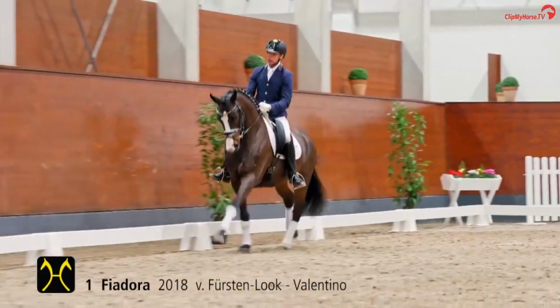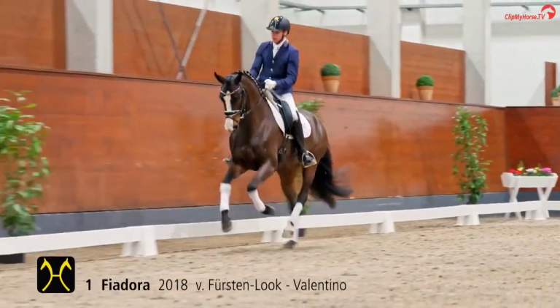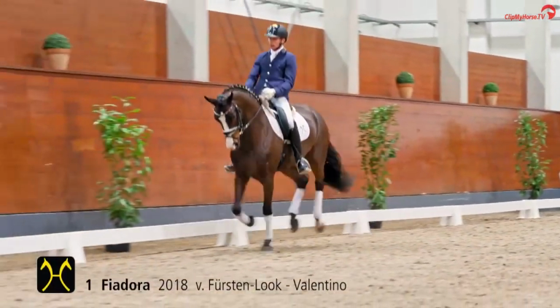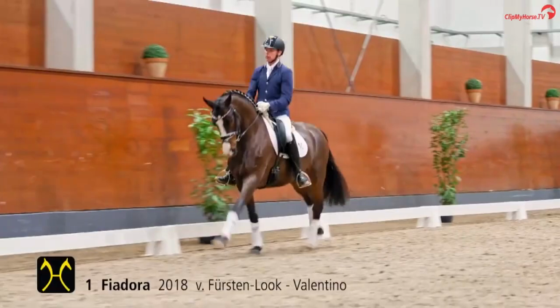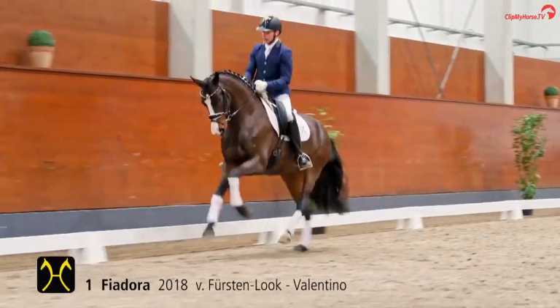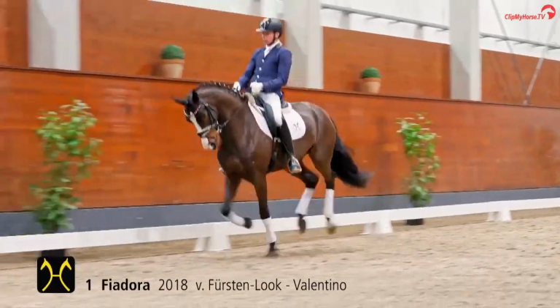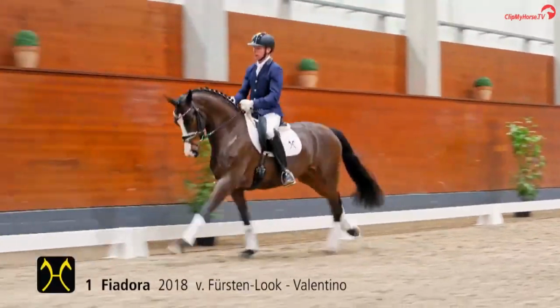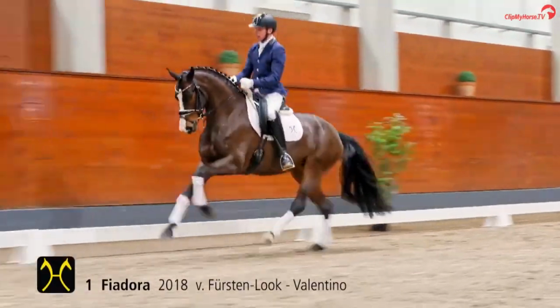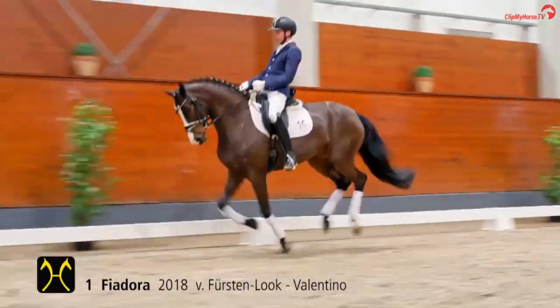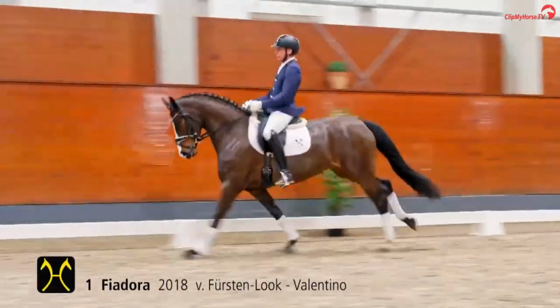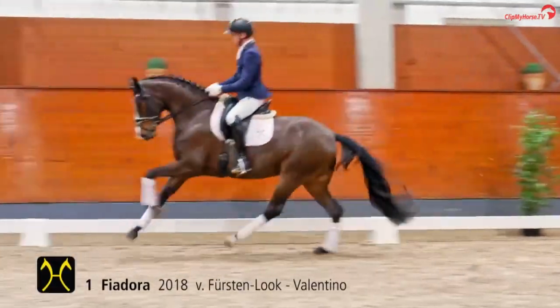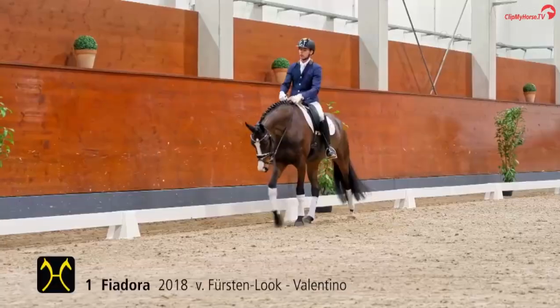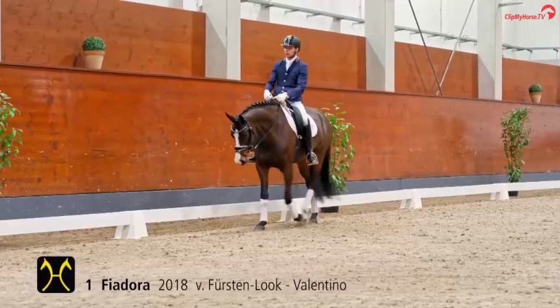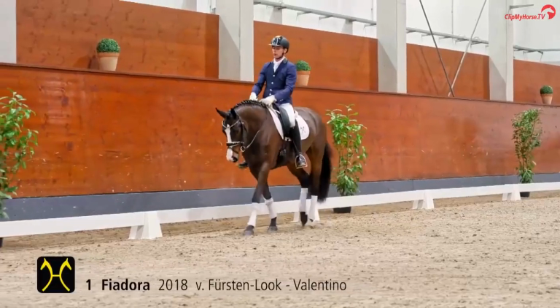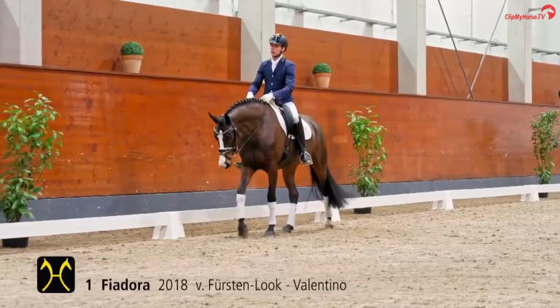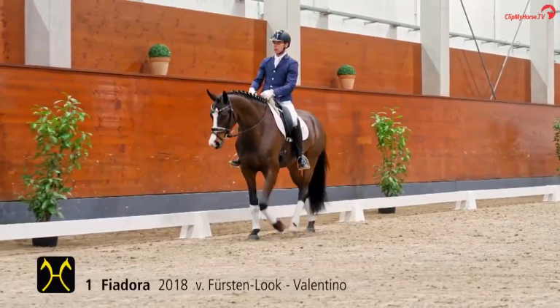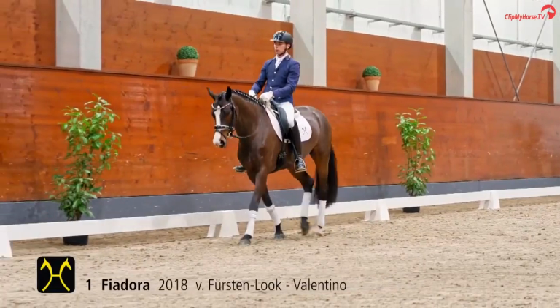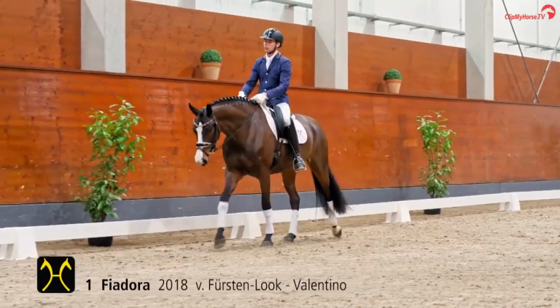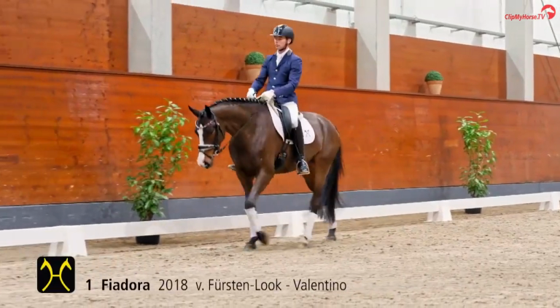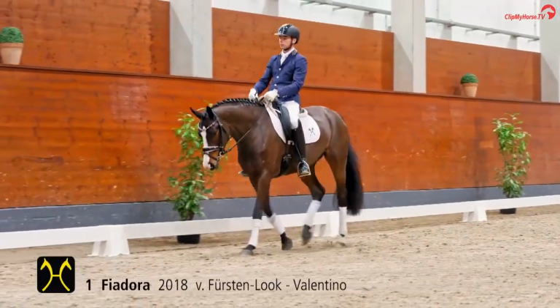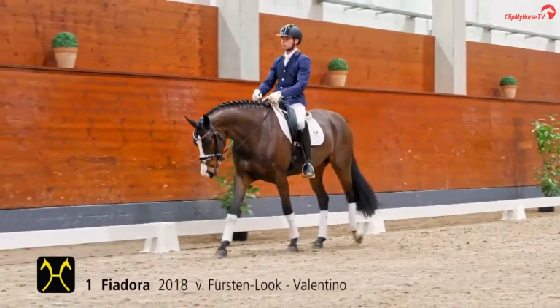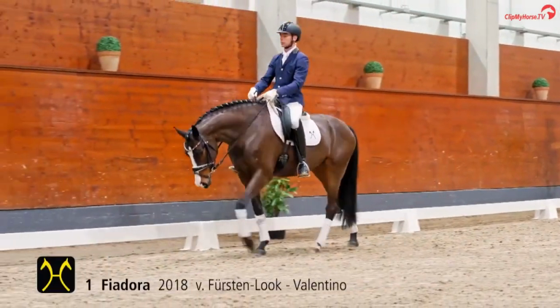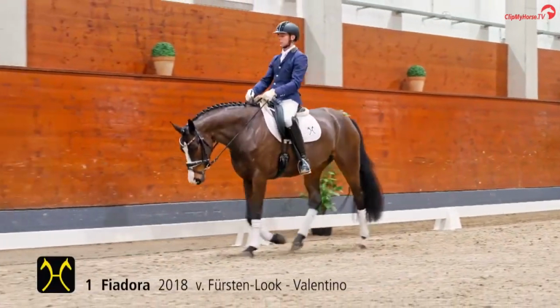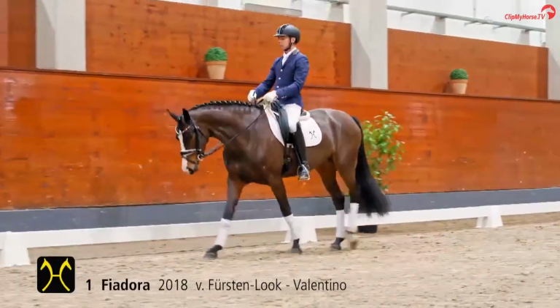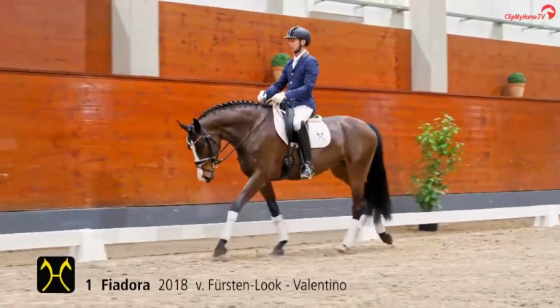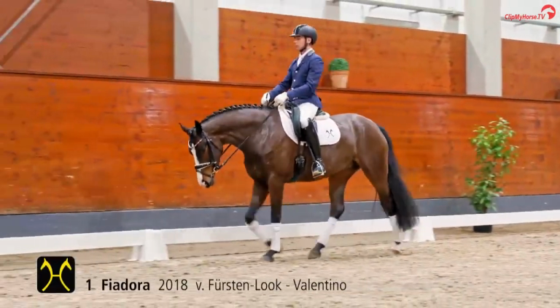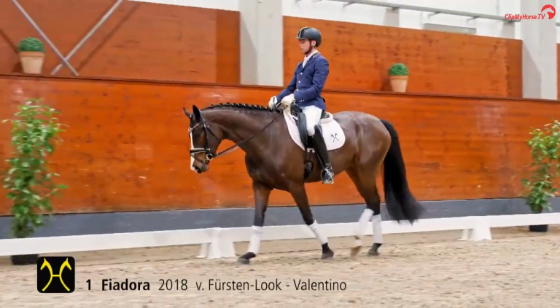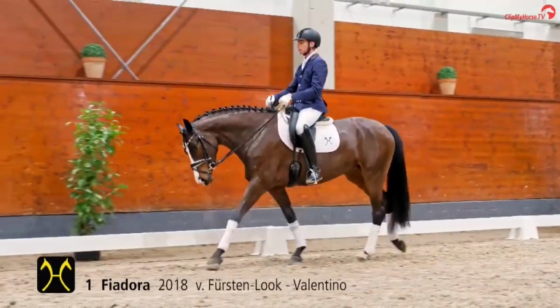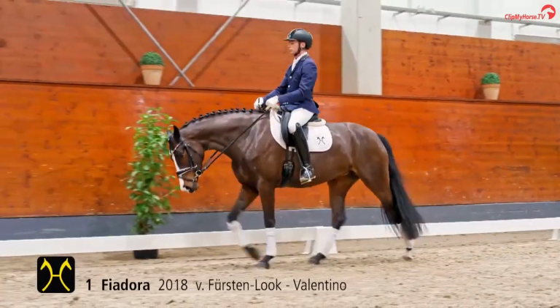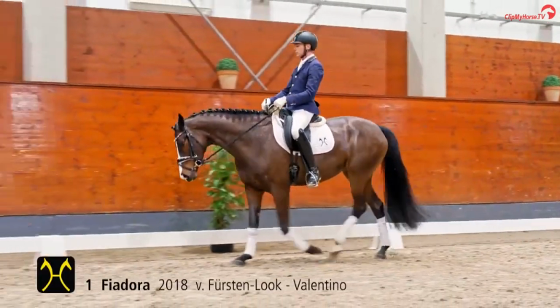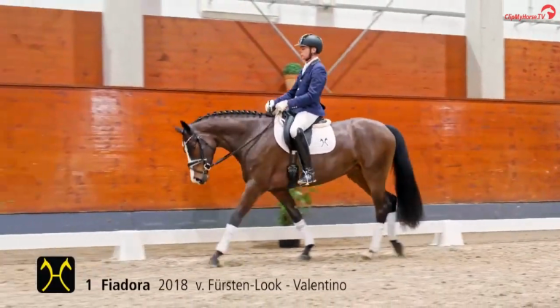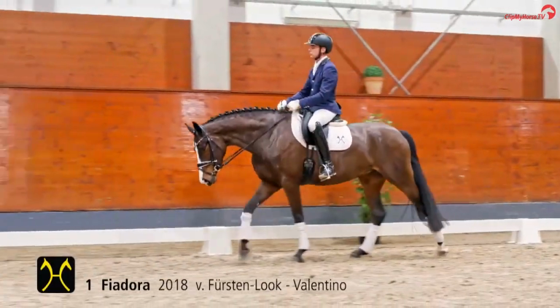Number one at the first auction of this year in Fehrden was Fiadora, a Fürsten-Look Valentino mare. She was sold for 218,000 euros to France.